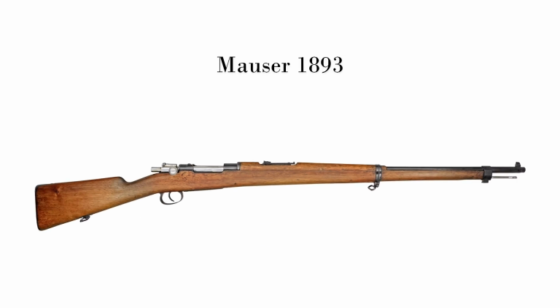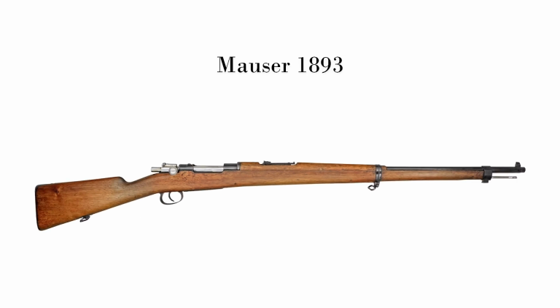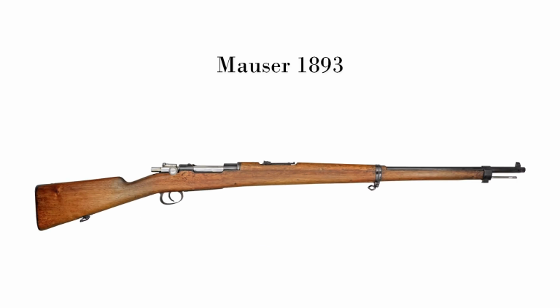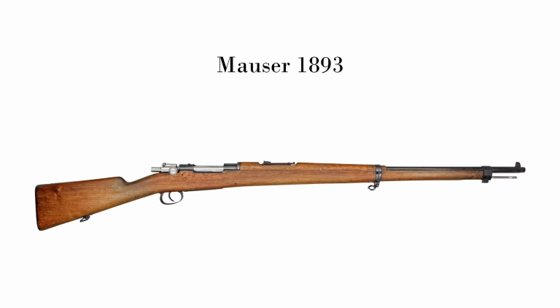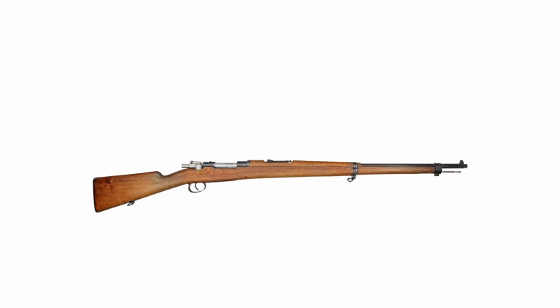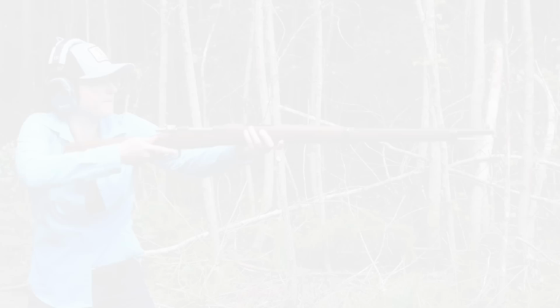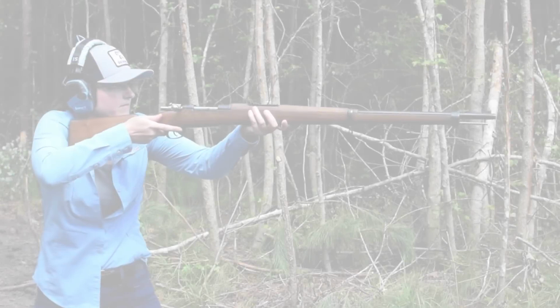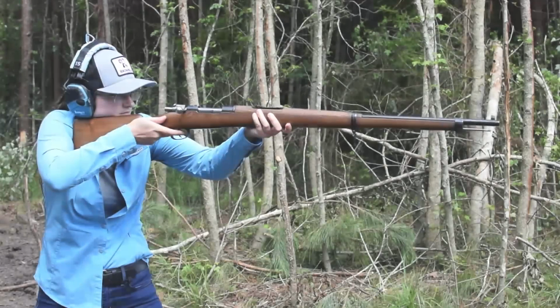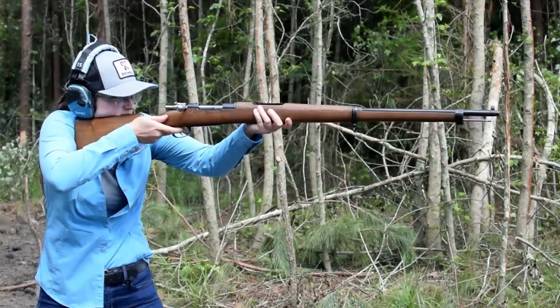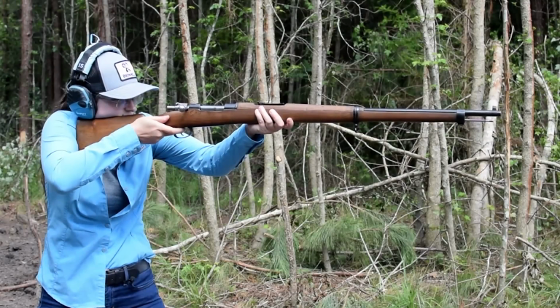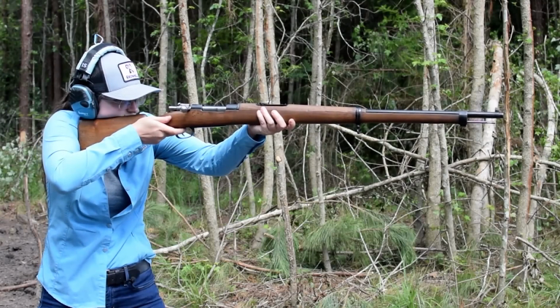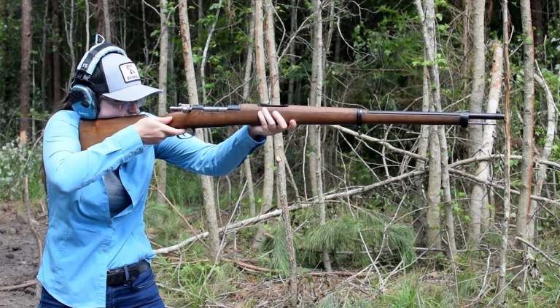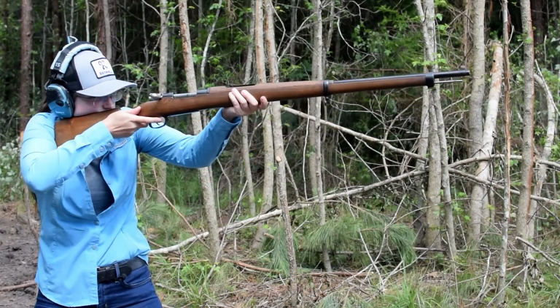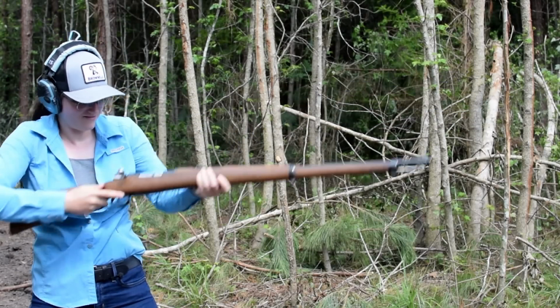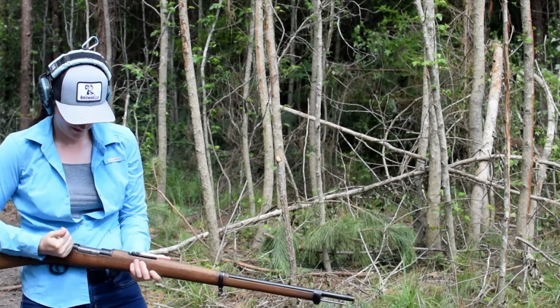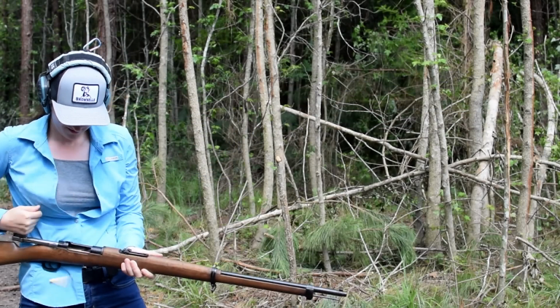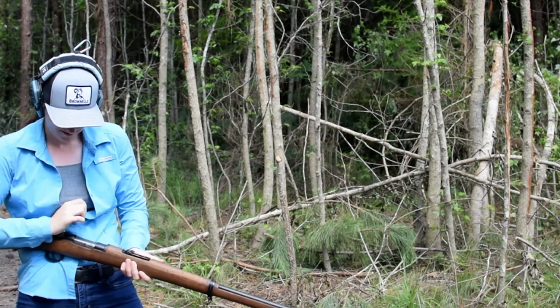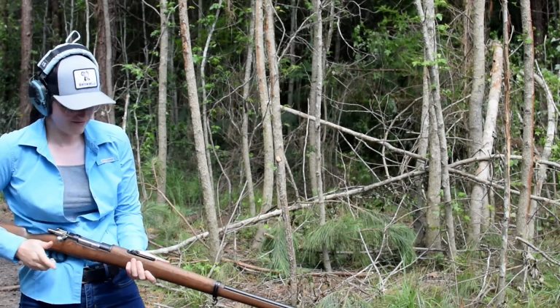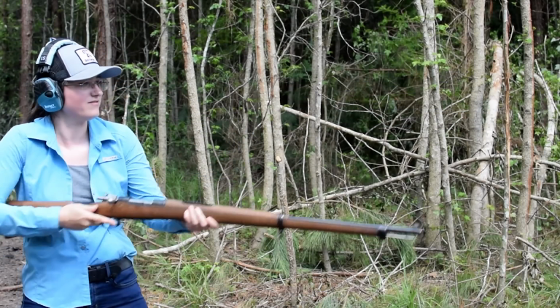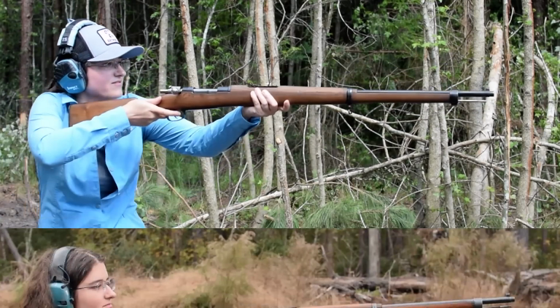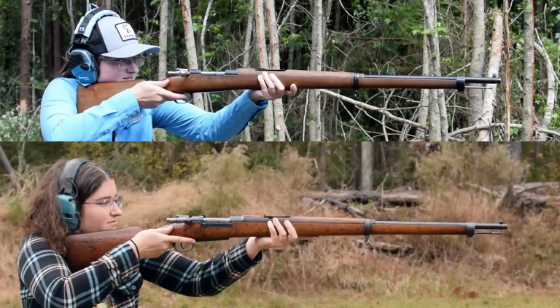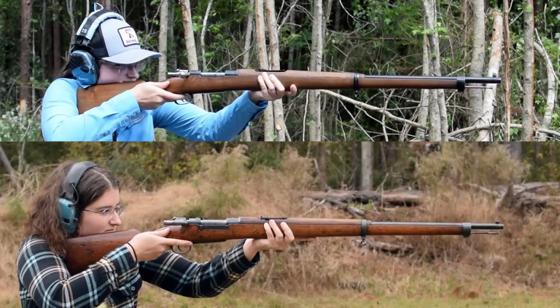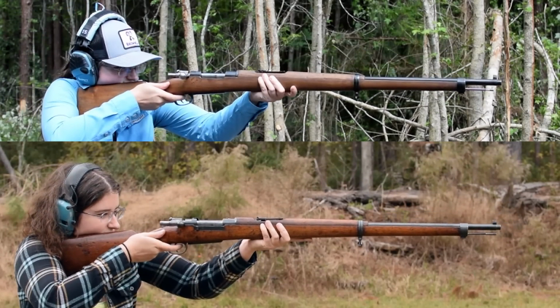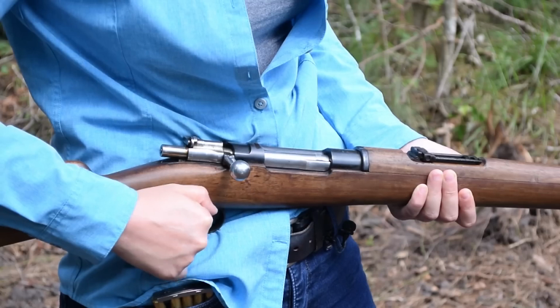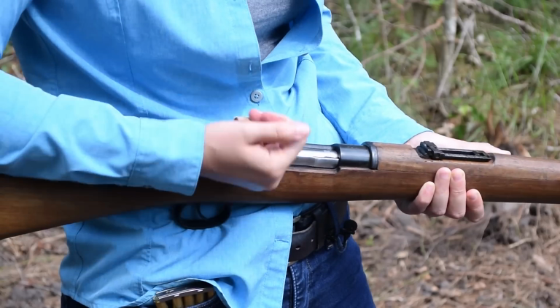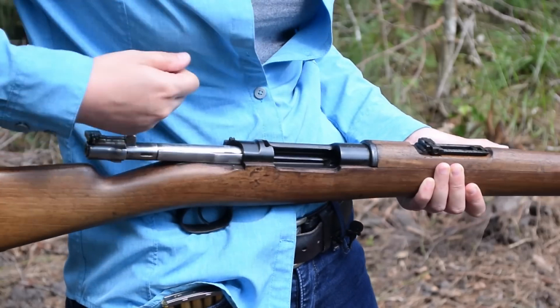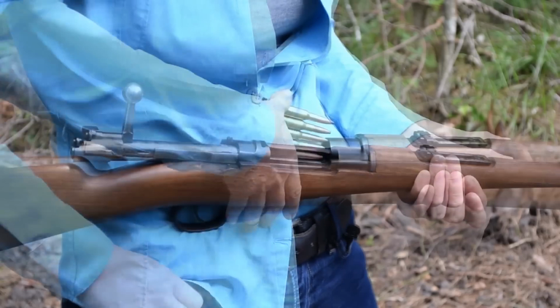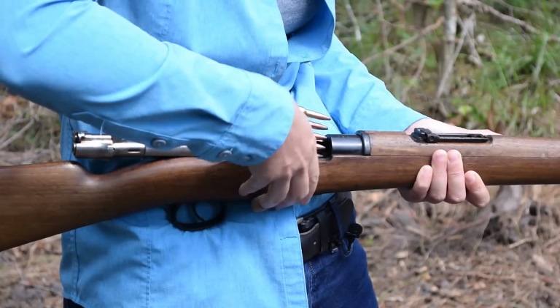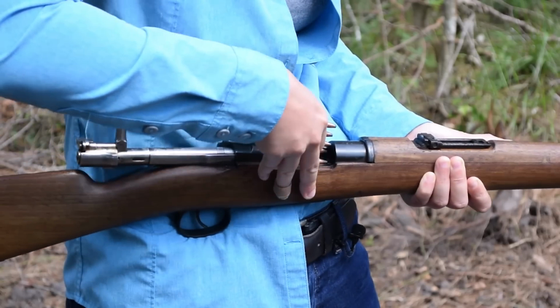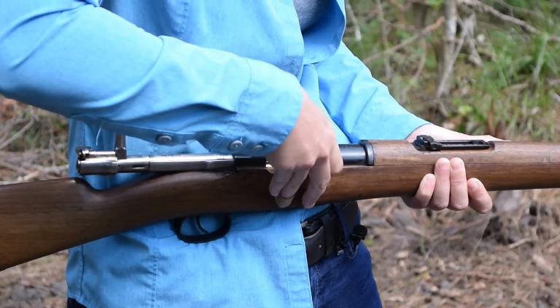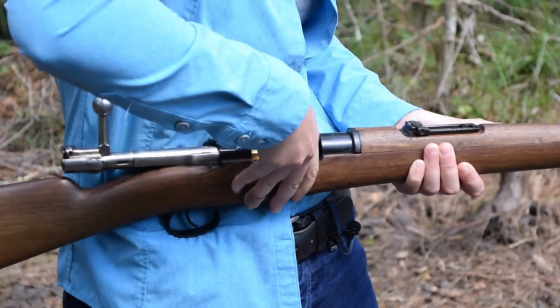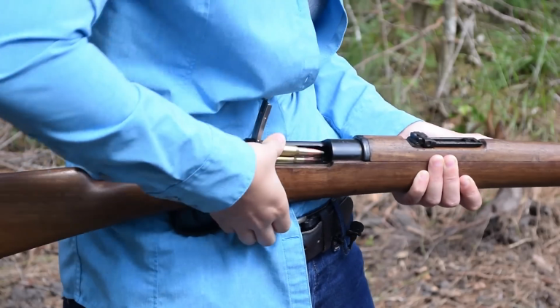Mauser 1893. Weighing in at 8.8 pounds with an overall length of 48.5 inches, this may look familiar as we fired its cousin, the Ottoman 1893. To load up, pop it open and strip in your five rounds of 7mm Mauser.